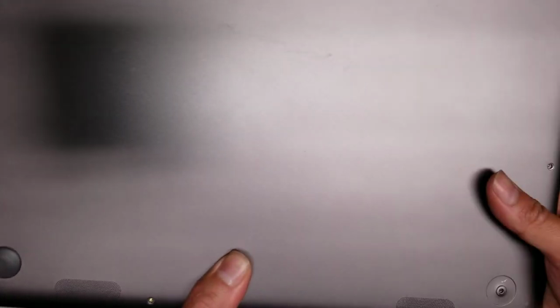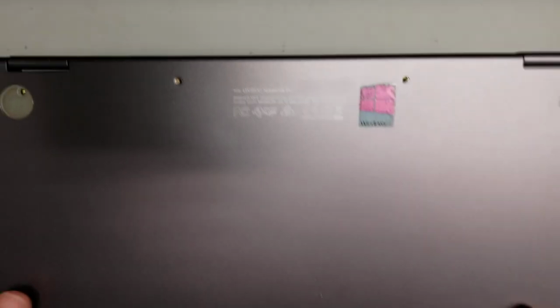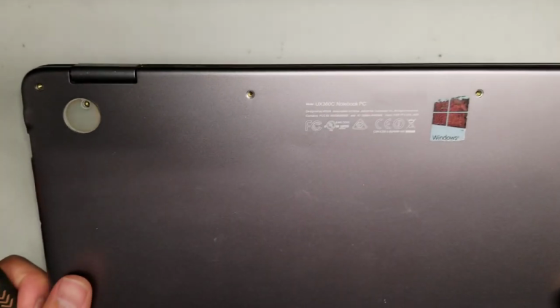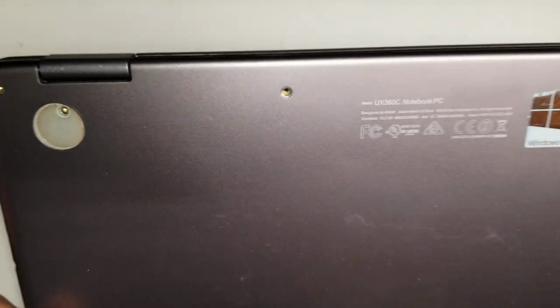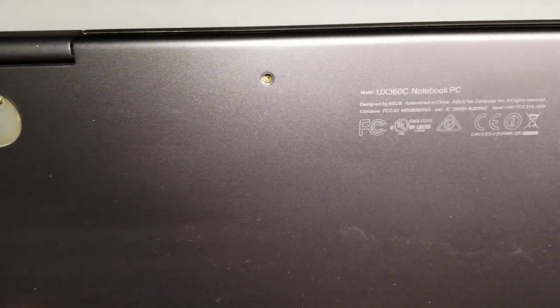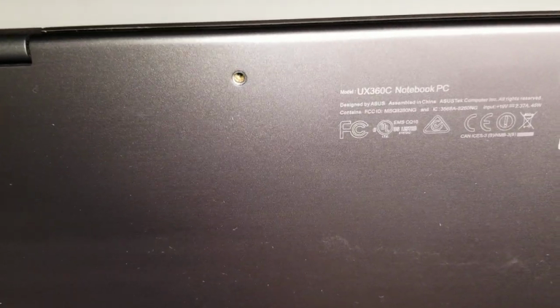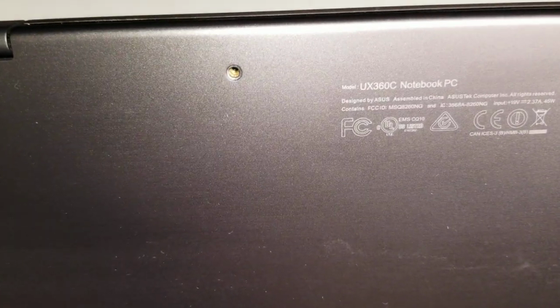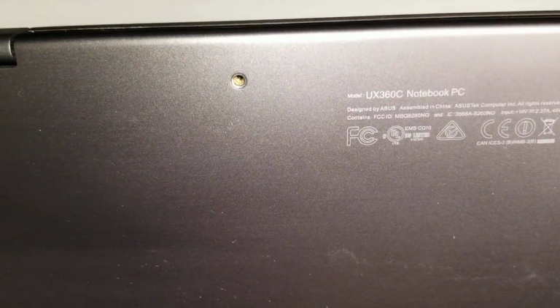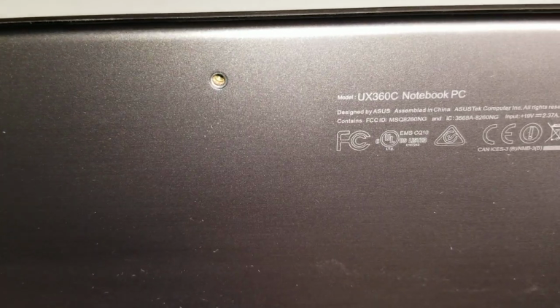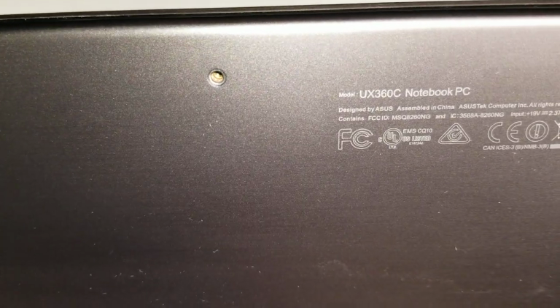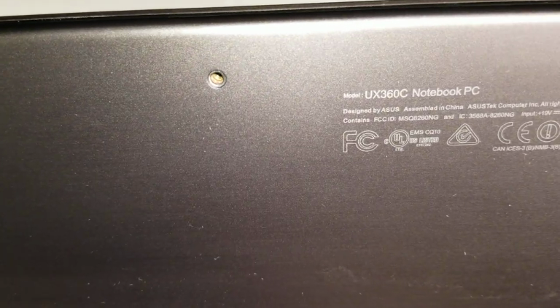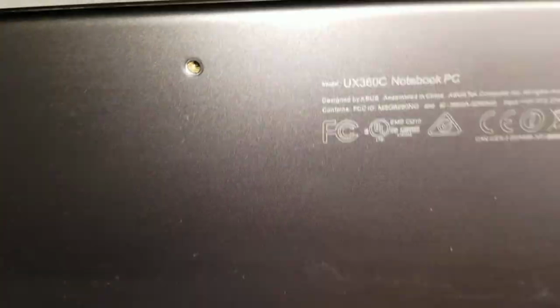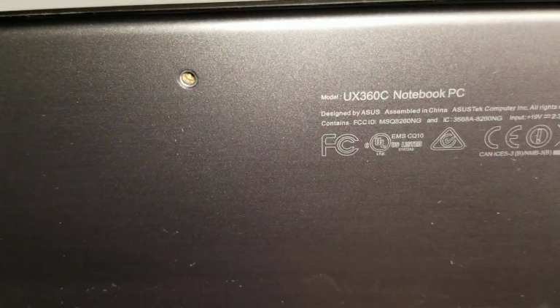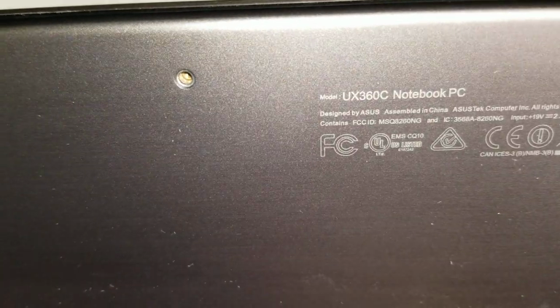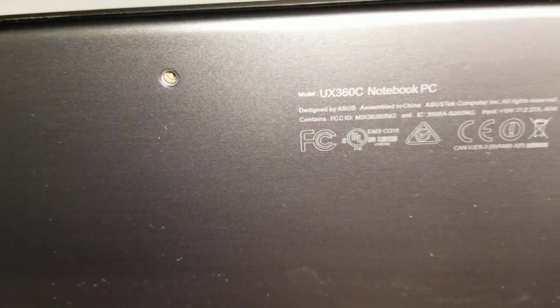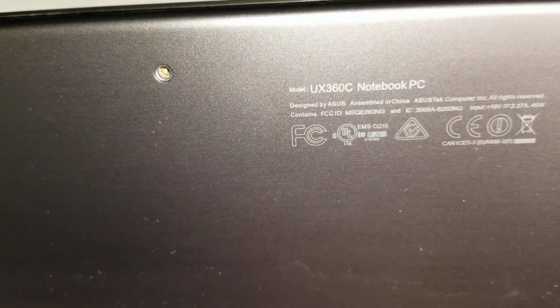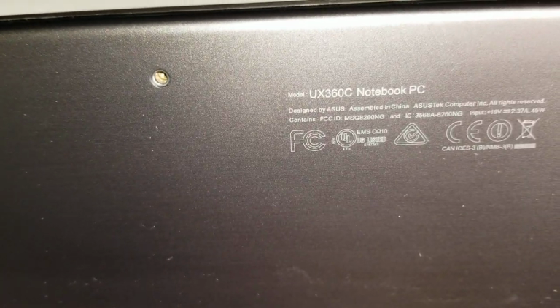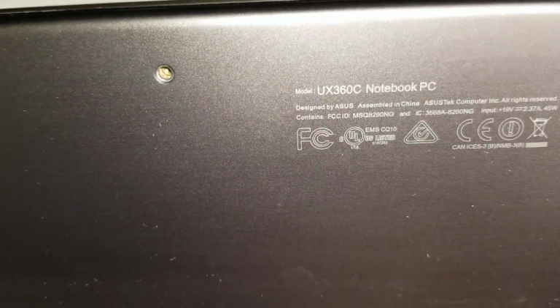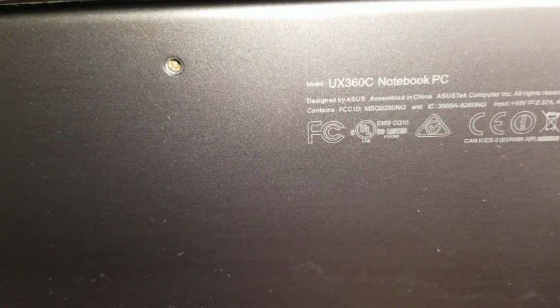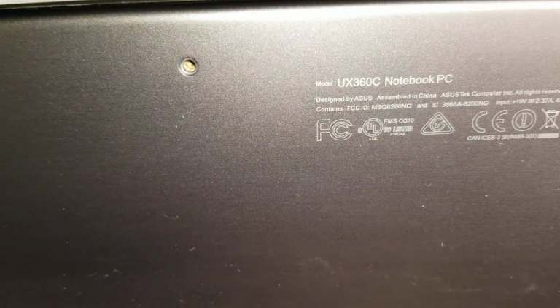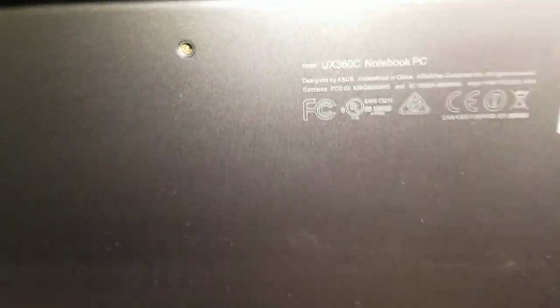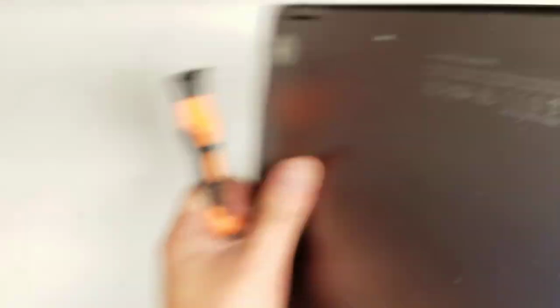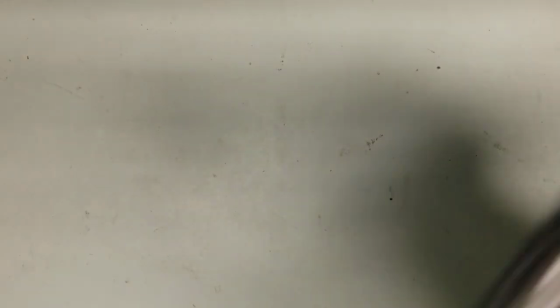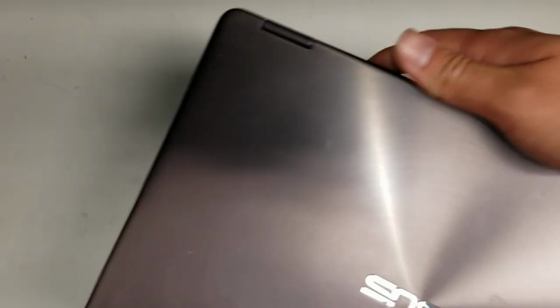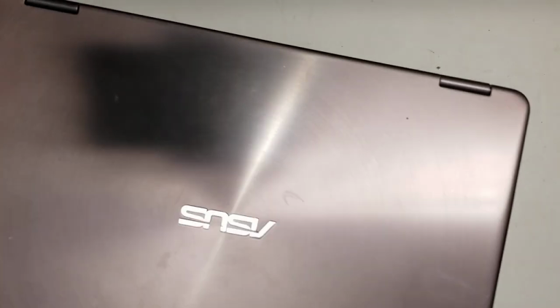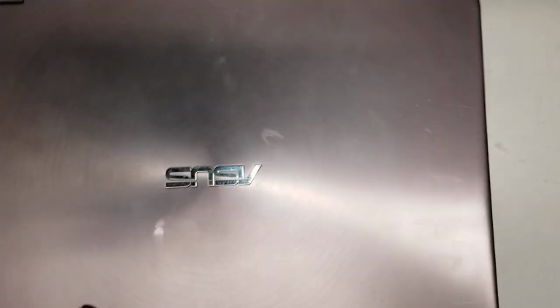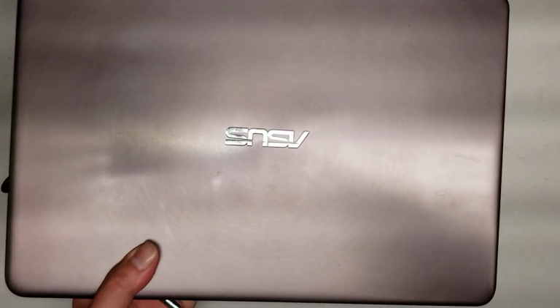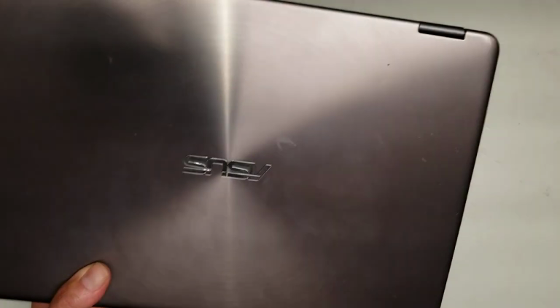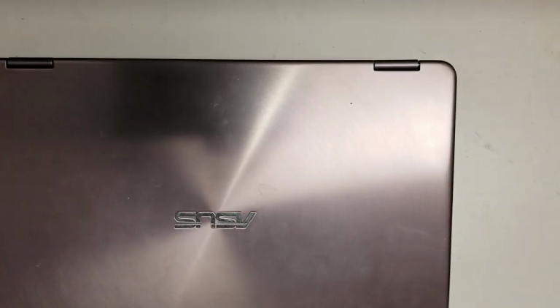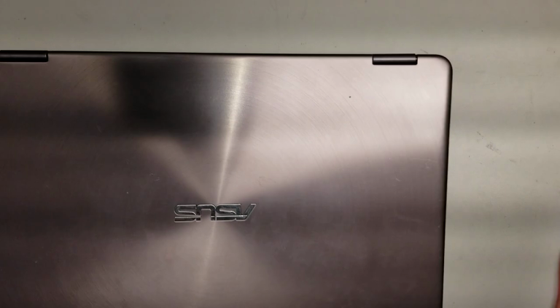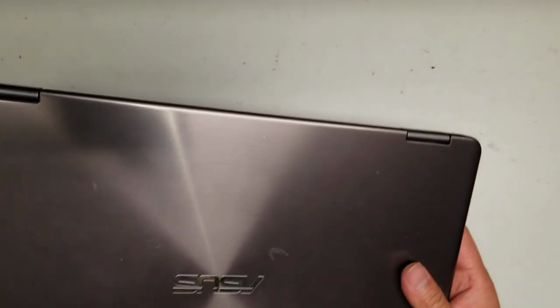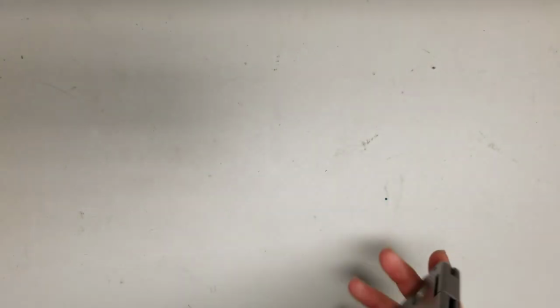I'm going to show how to open up and disassemble this ASUS model UX360C. It can also be UX360CA. There might be other model numbers, but those are the ones that I know for this one I'm working on.